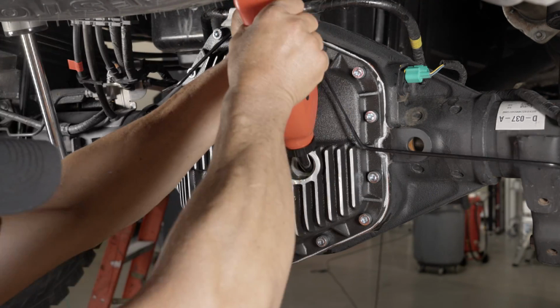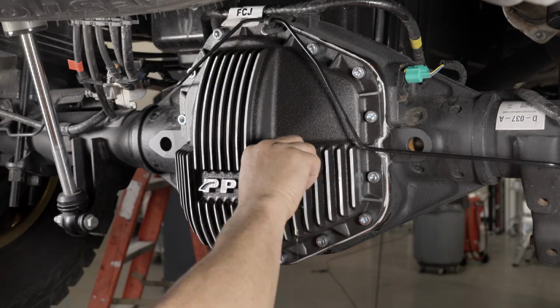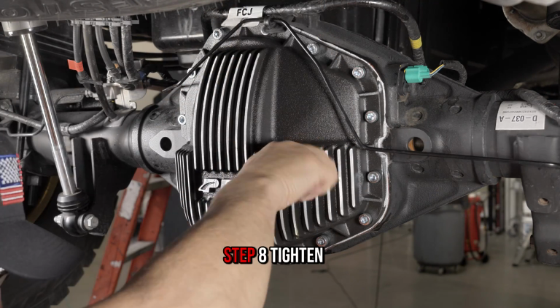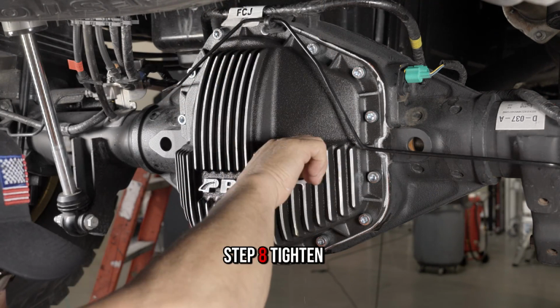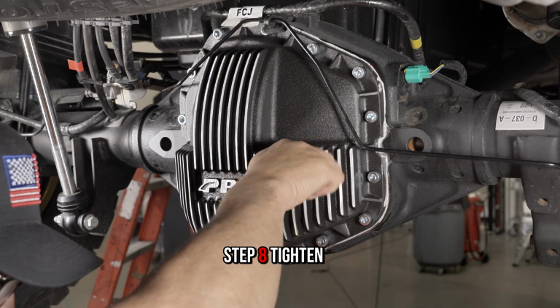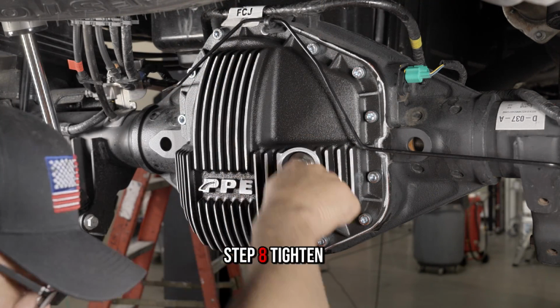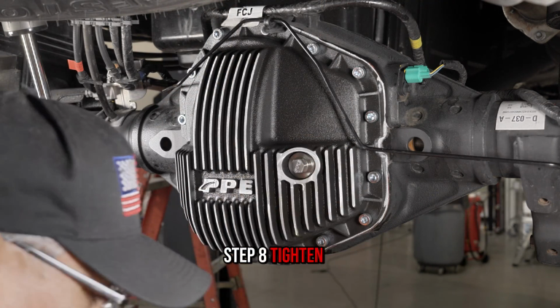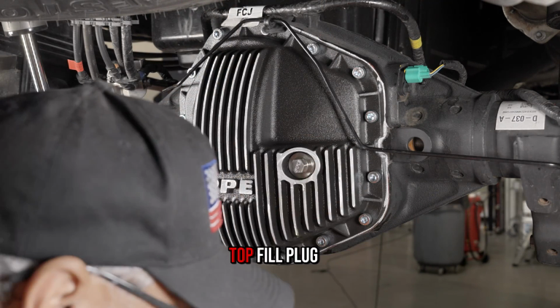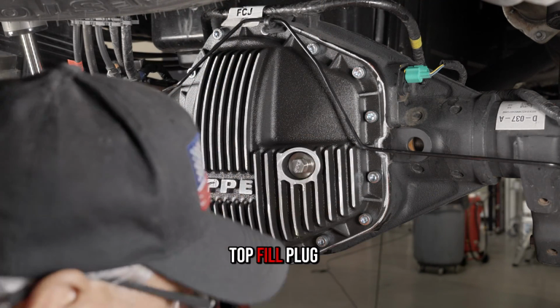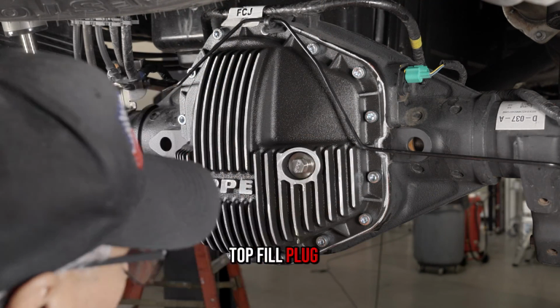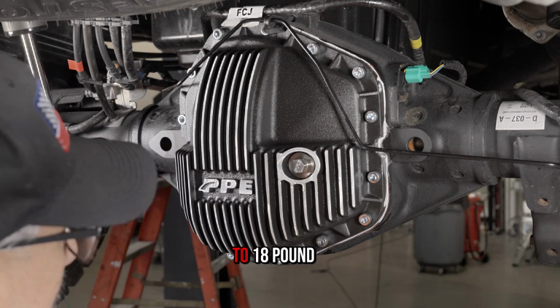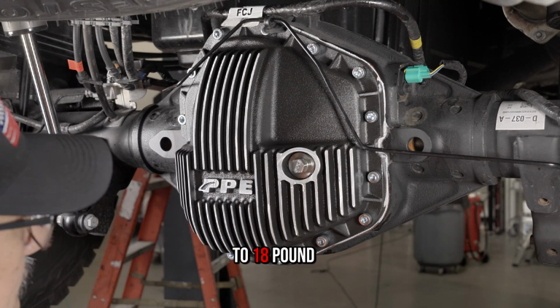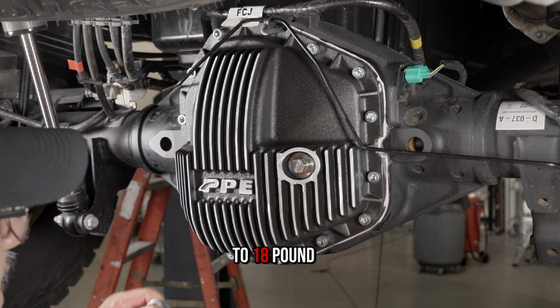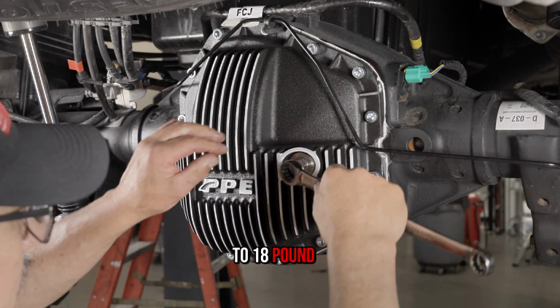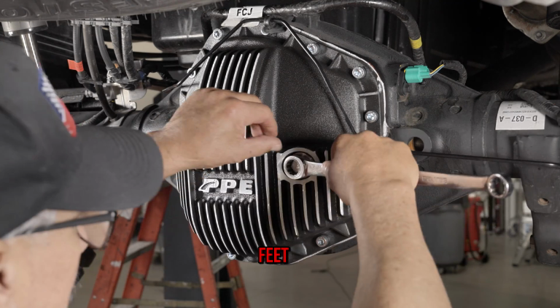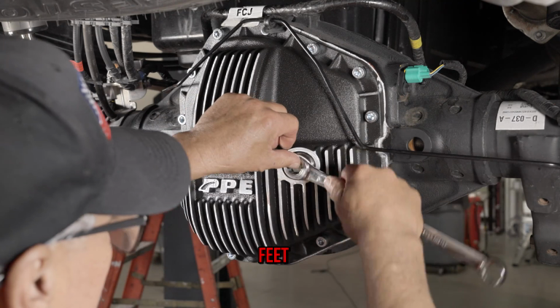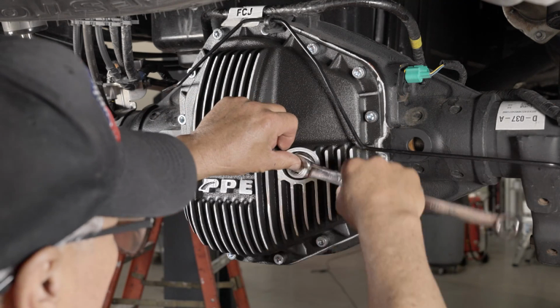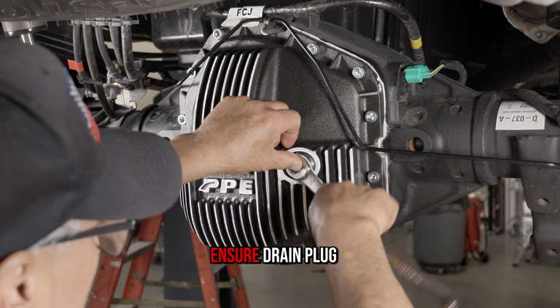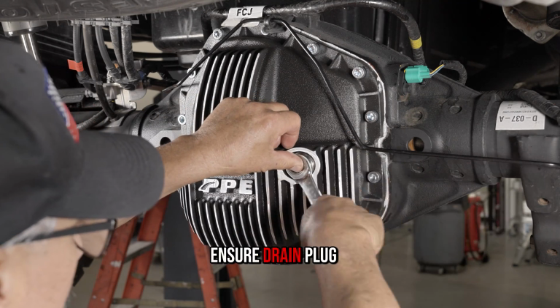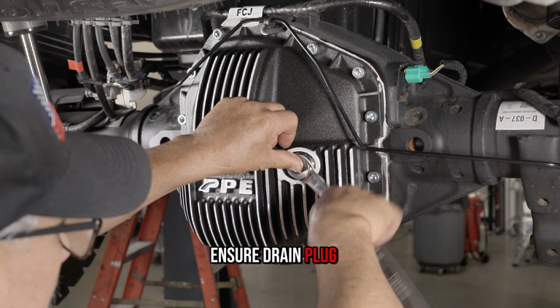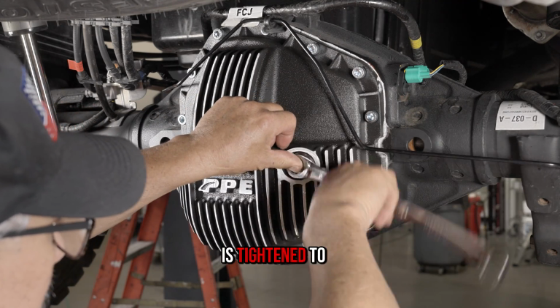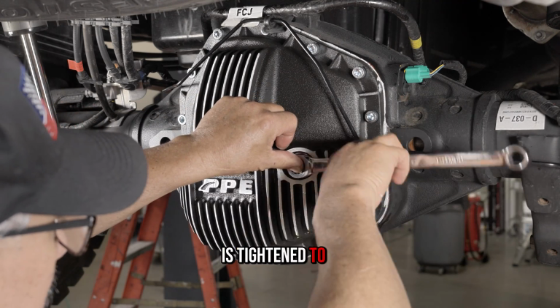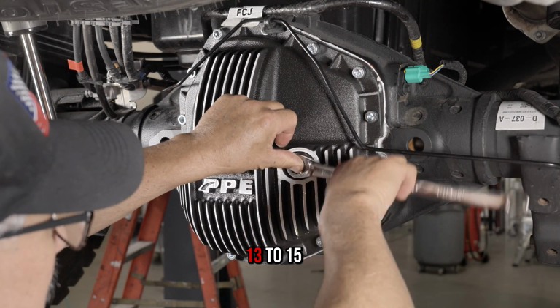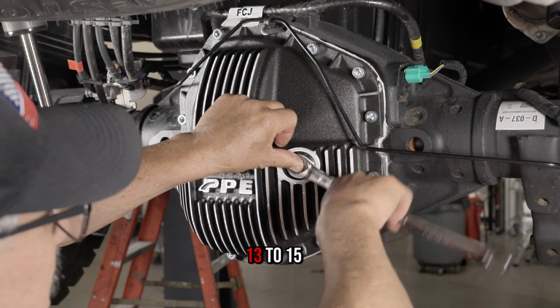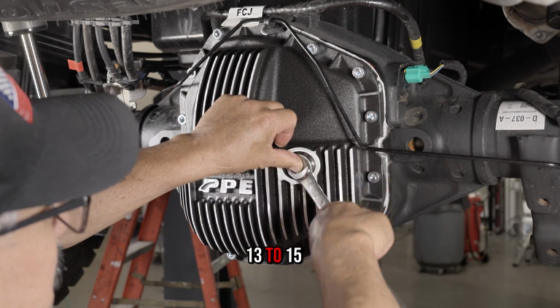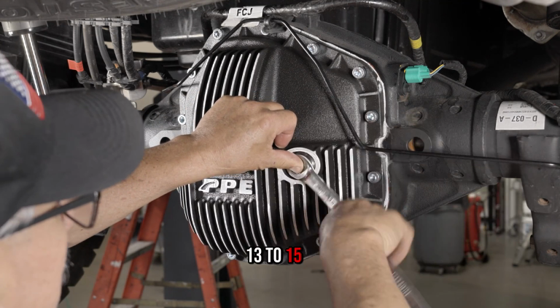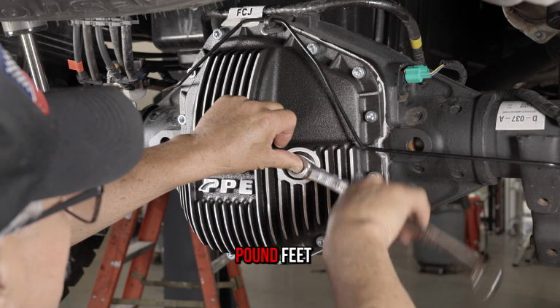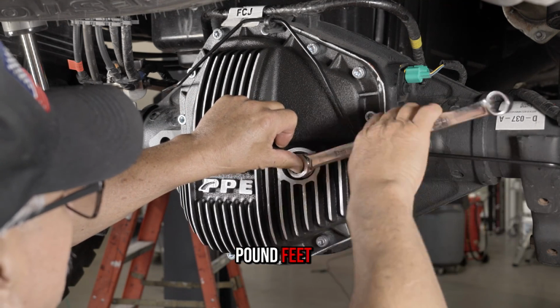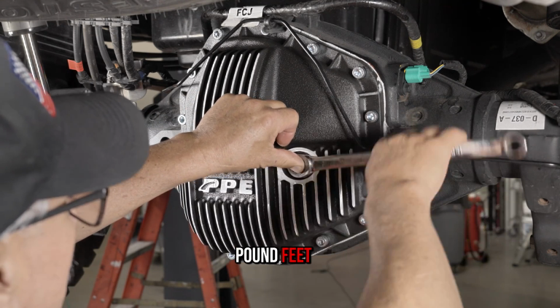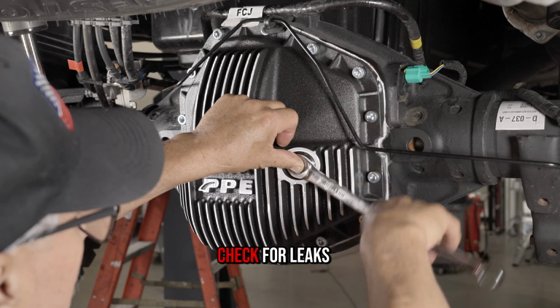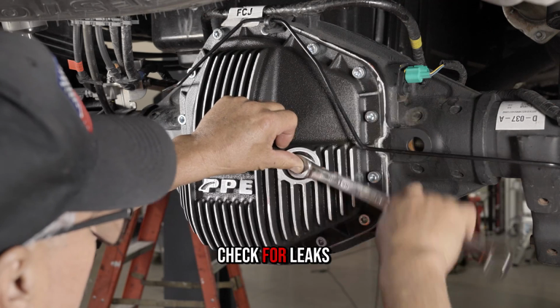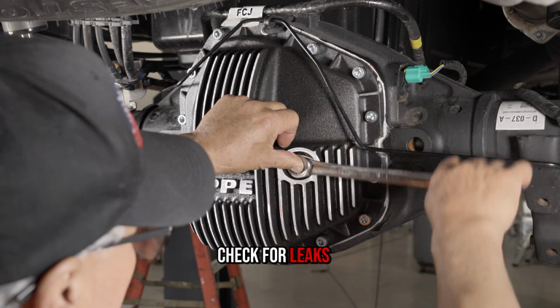Step eight: tighten the top fill plug to 18 lb-feet. Ensure the drain plug is tightened to 13 to 15 lb-feet. Check for leaks.